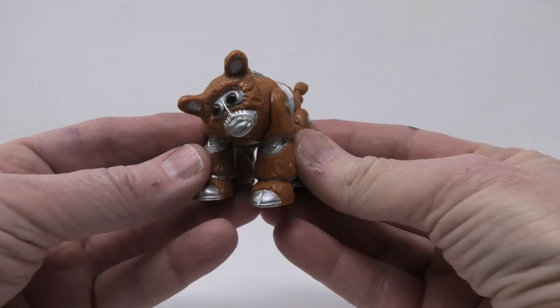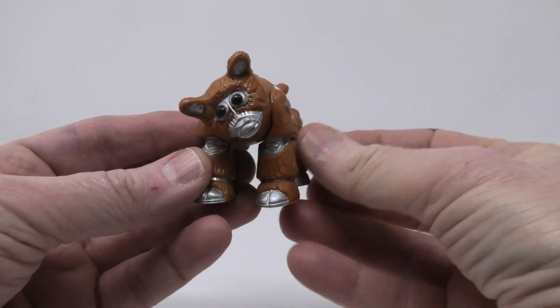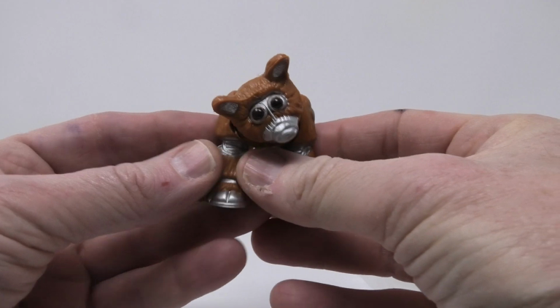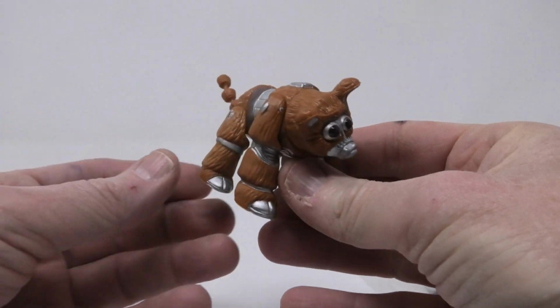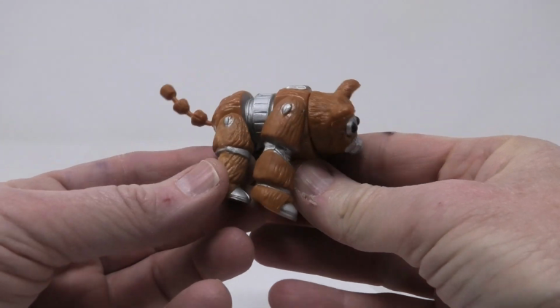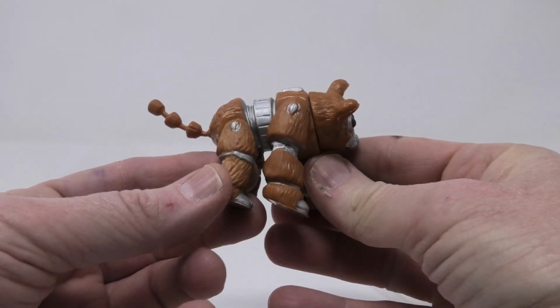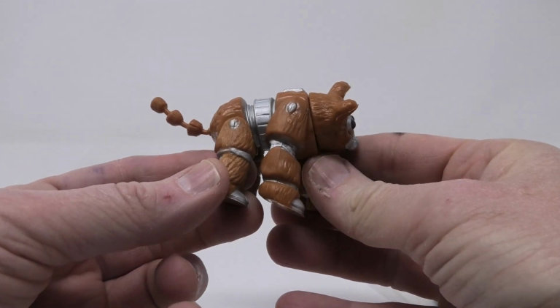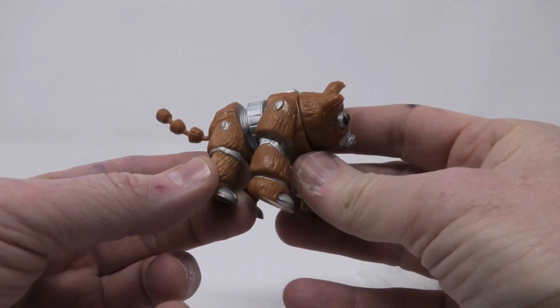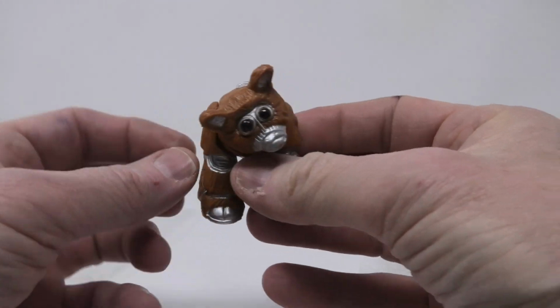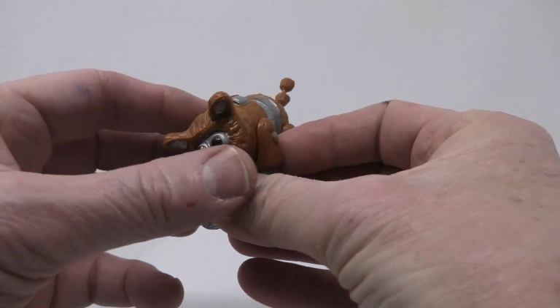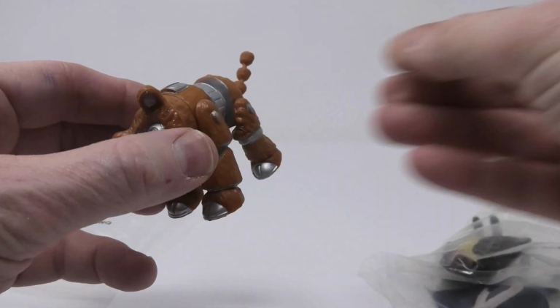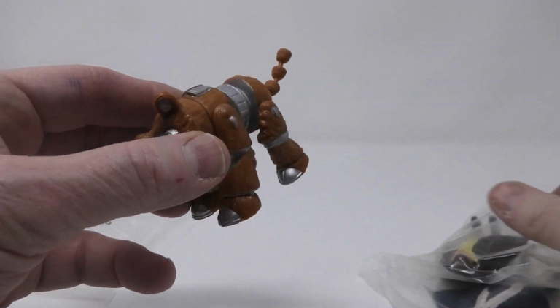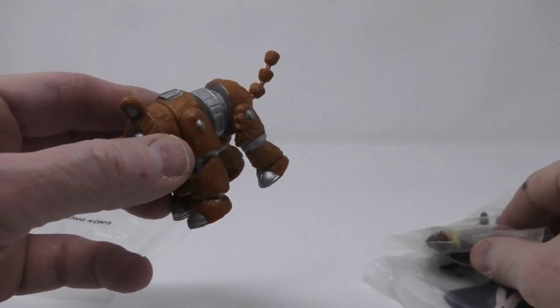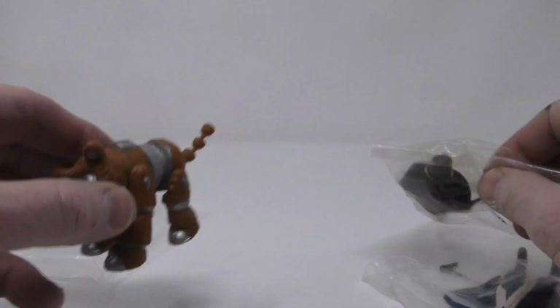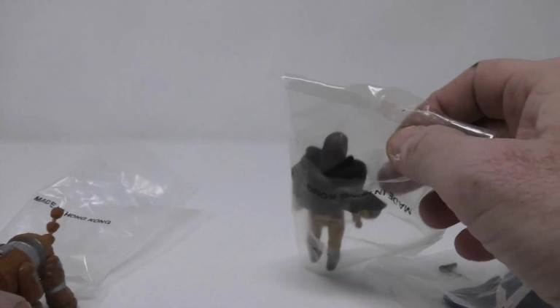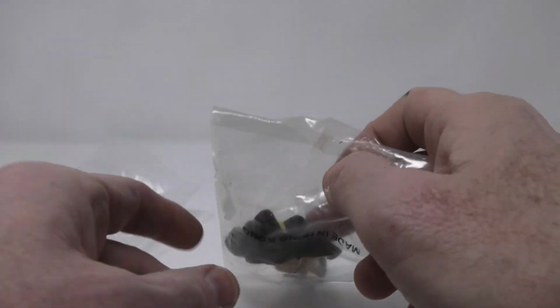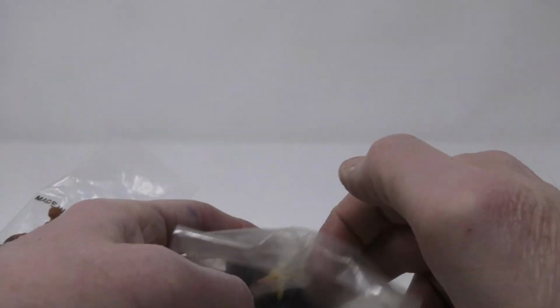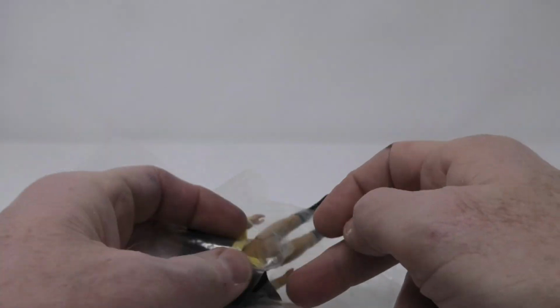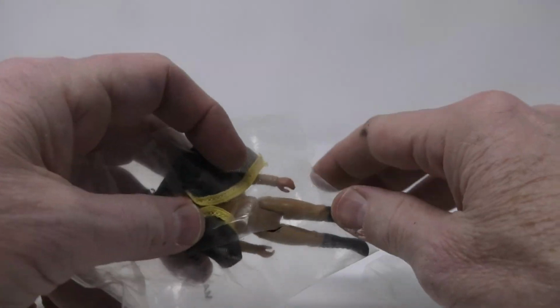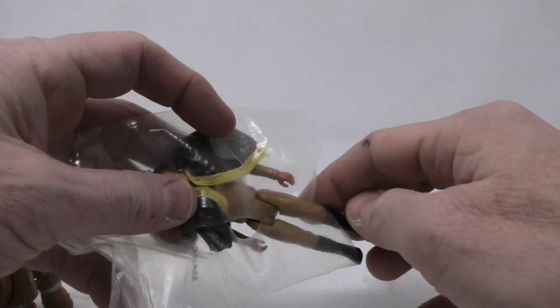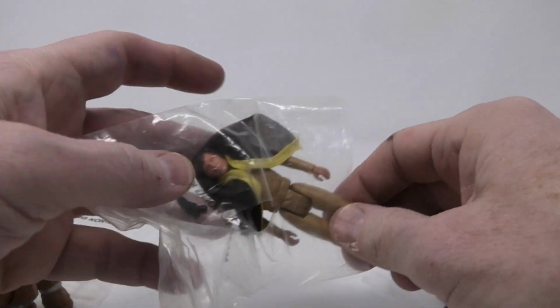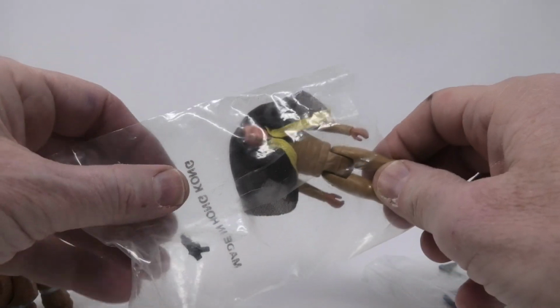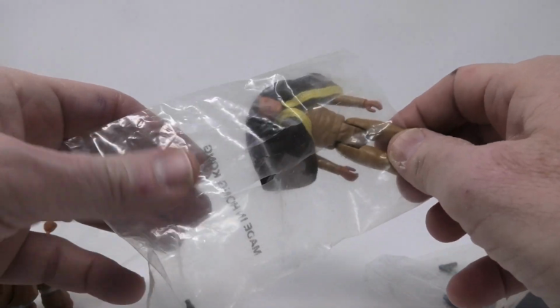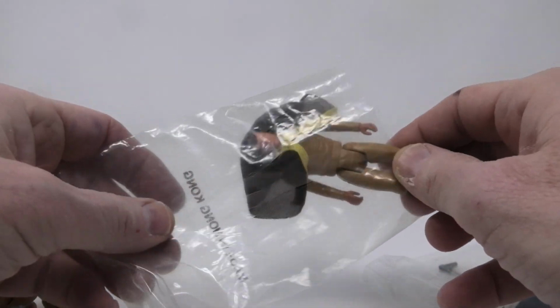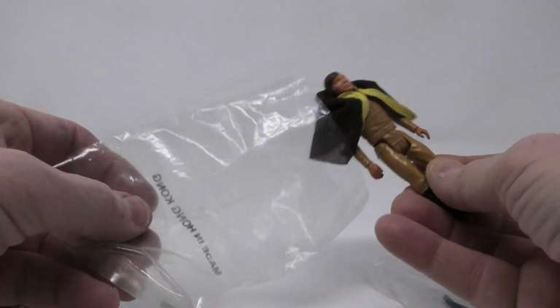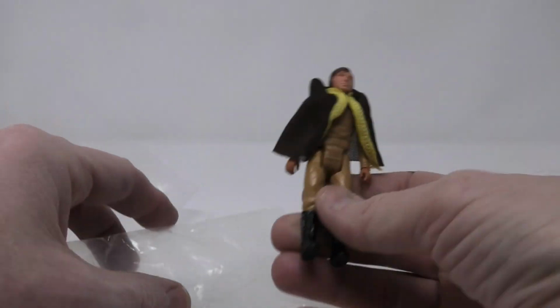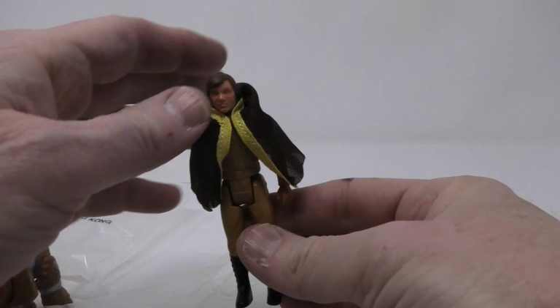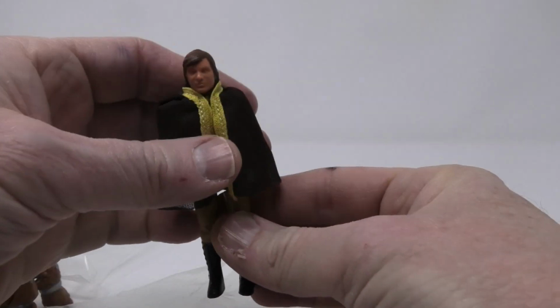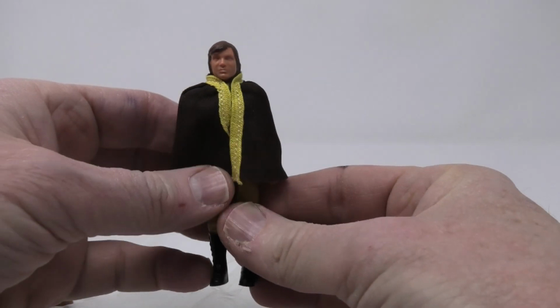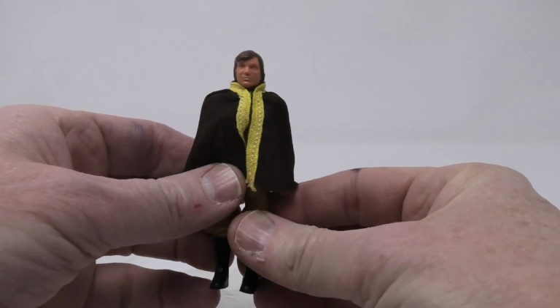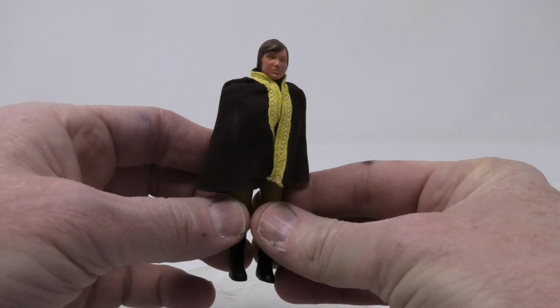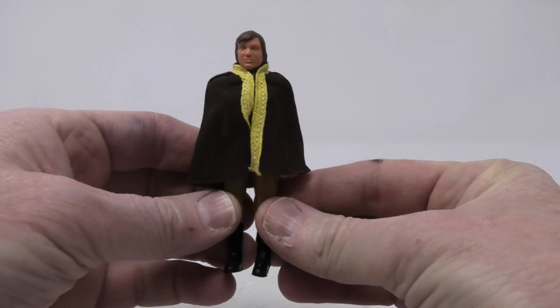So I don't think the tan version was ever offered in this set. But there's the great sculpt for the robotic pet of Boxy. Here is Lieutenant Starbuck.